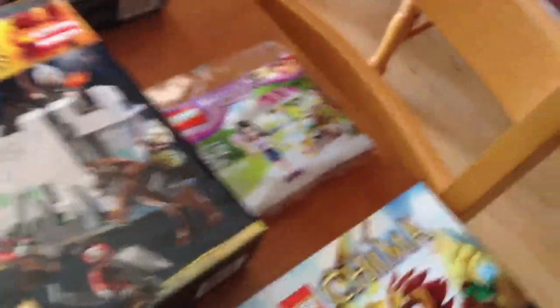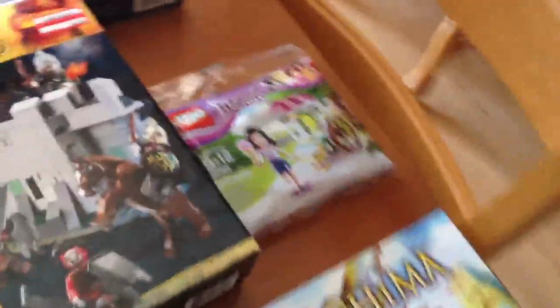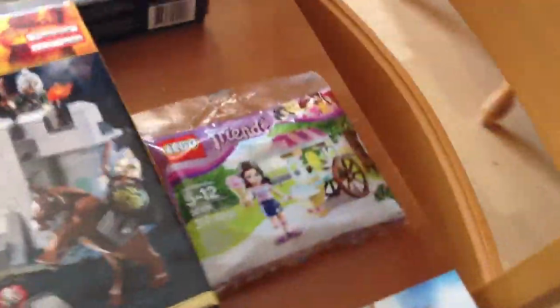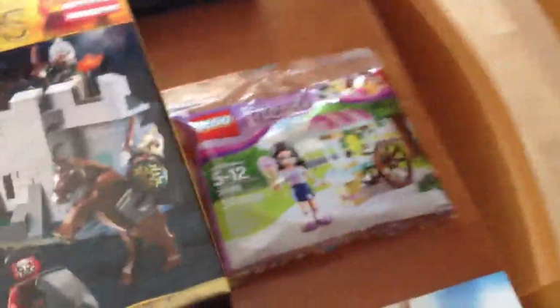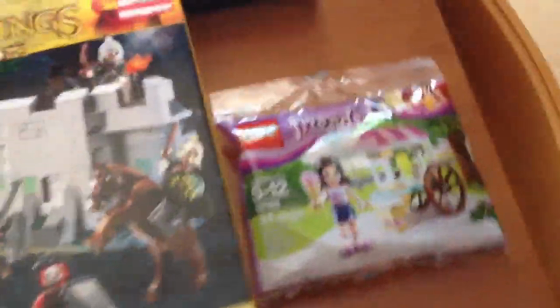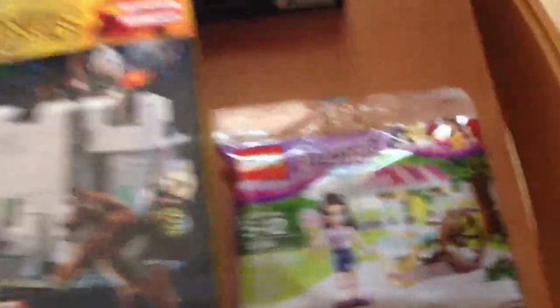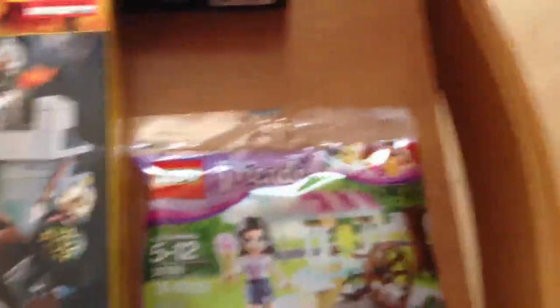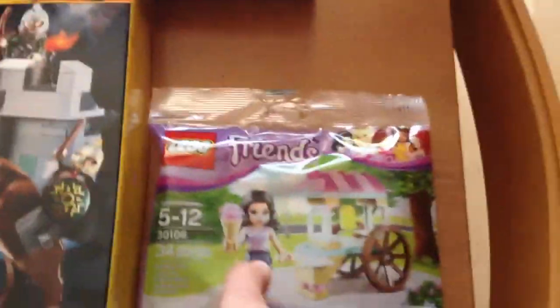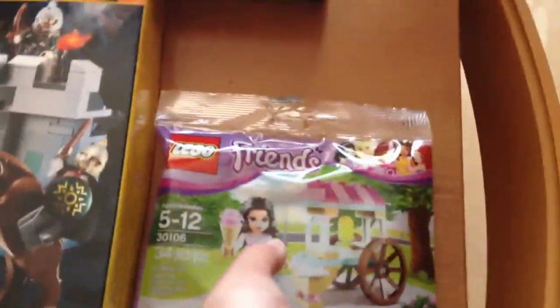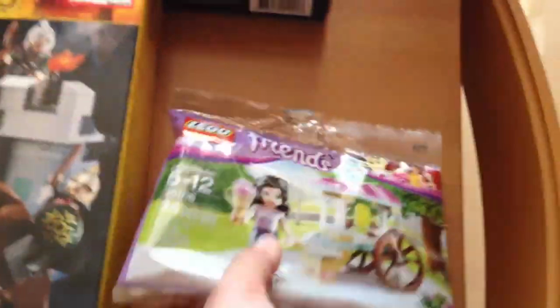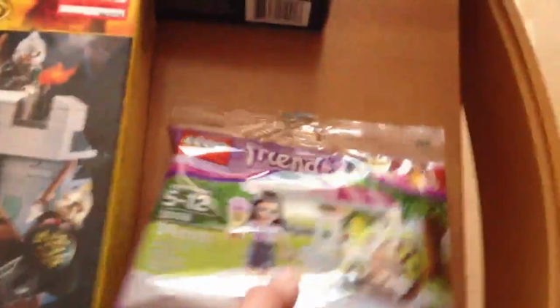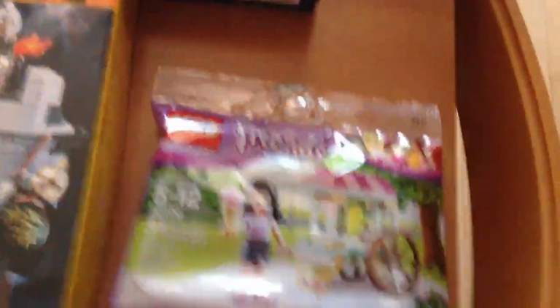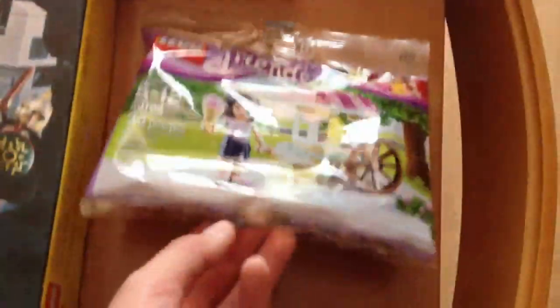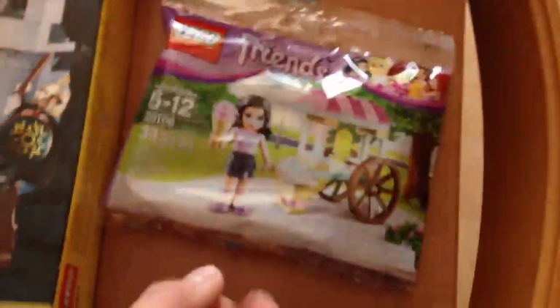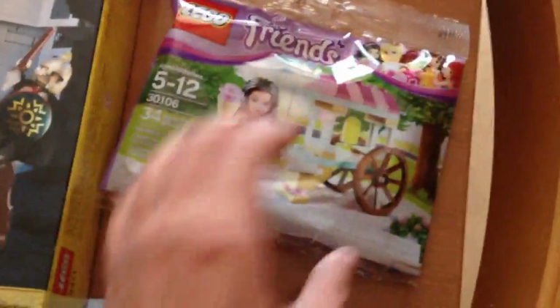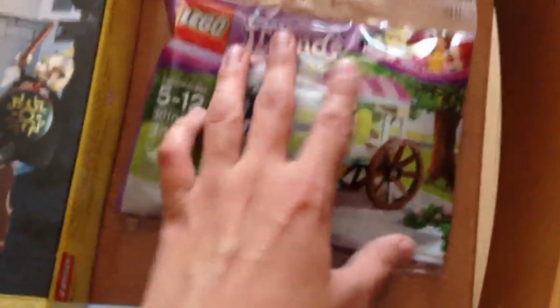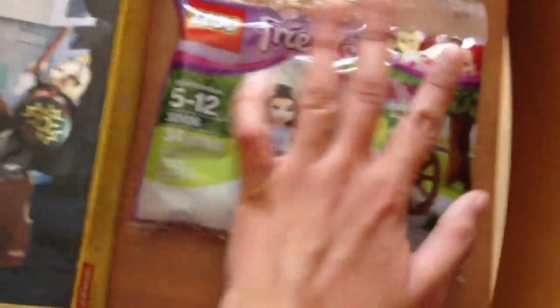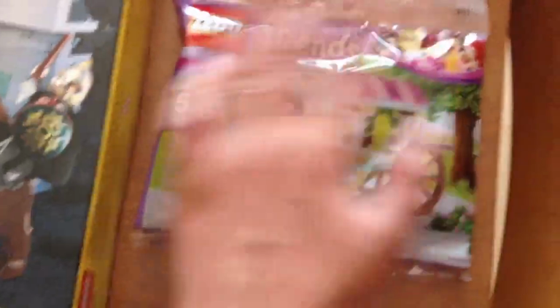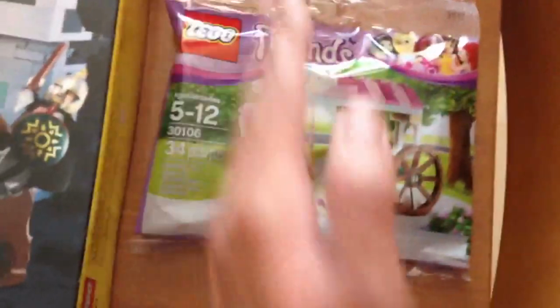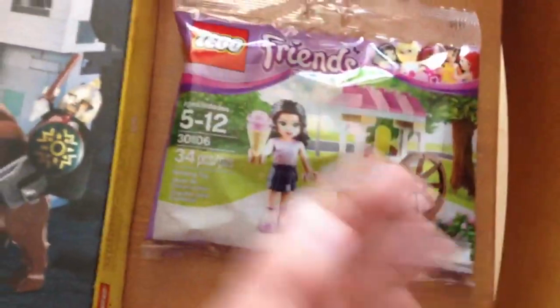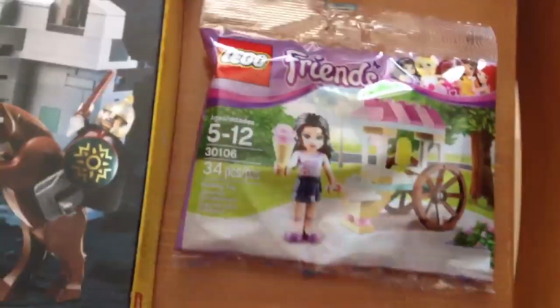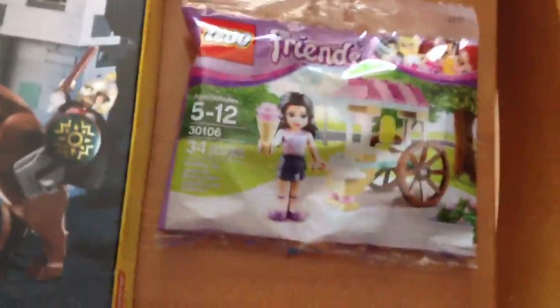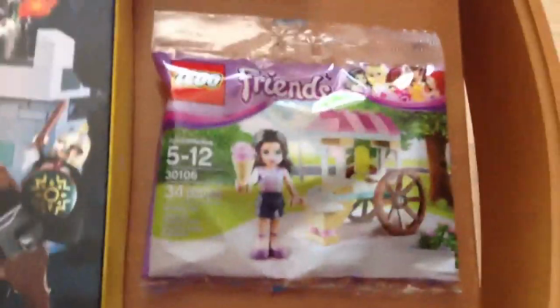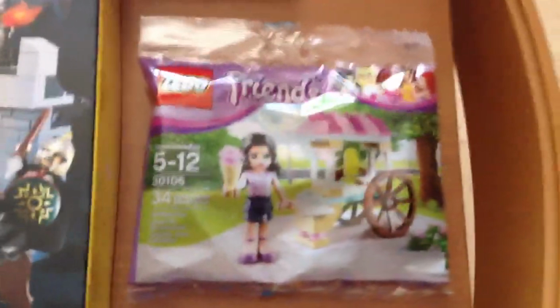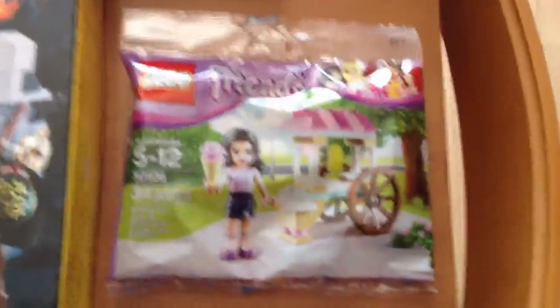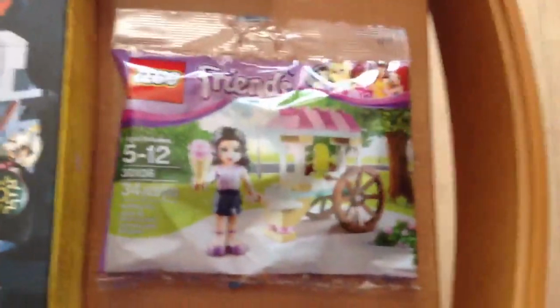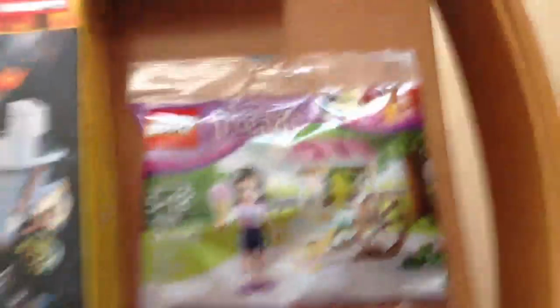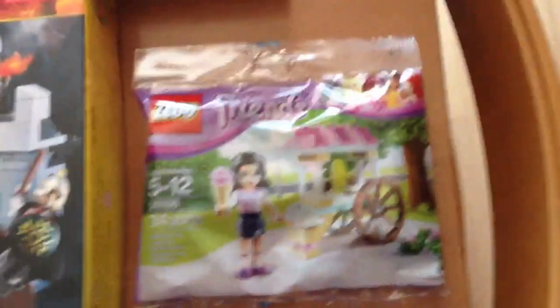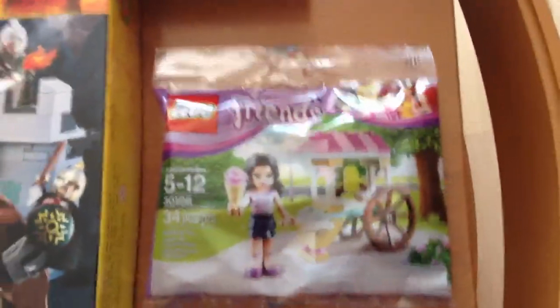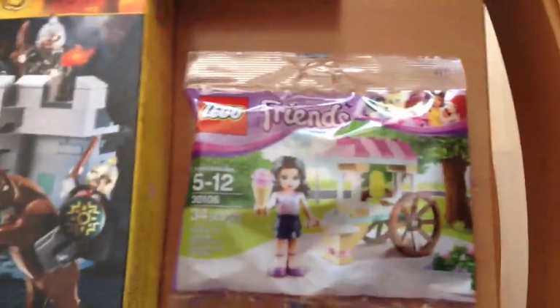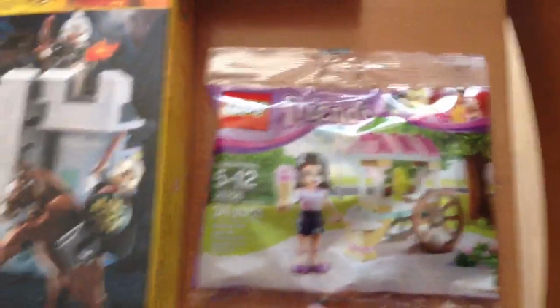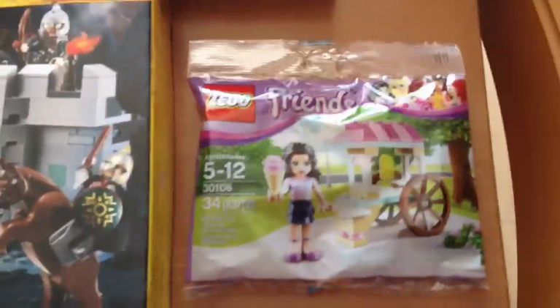And then I got this new Friends set for full price today at Target. I love getting these Friends poly bags — this is what I'm going to review probably tomorrow.